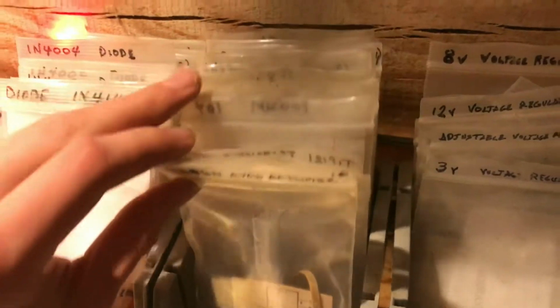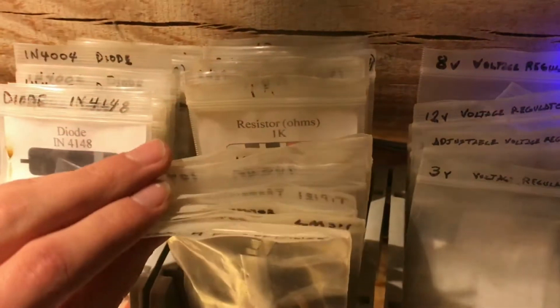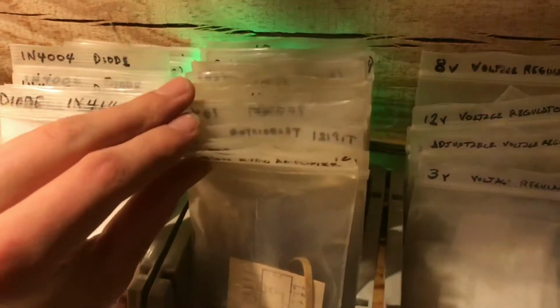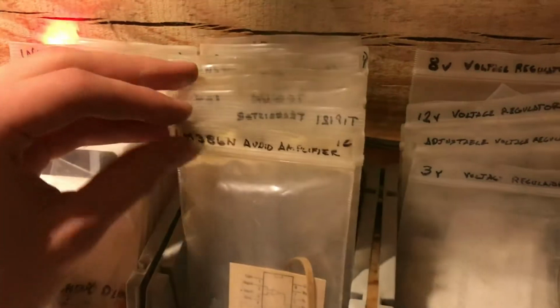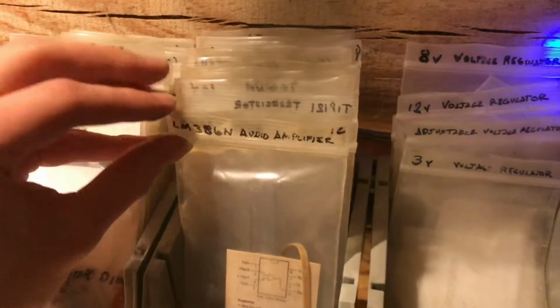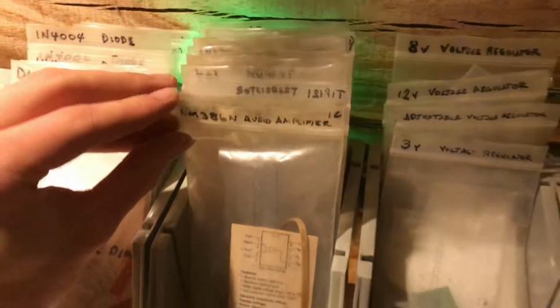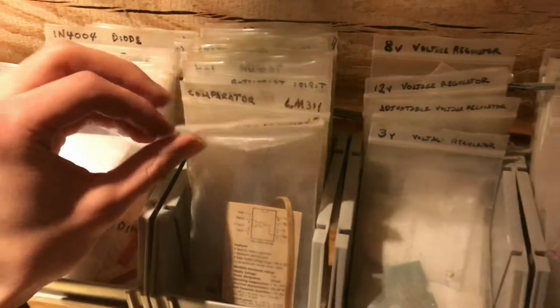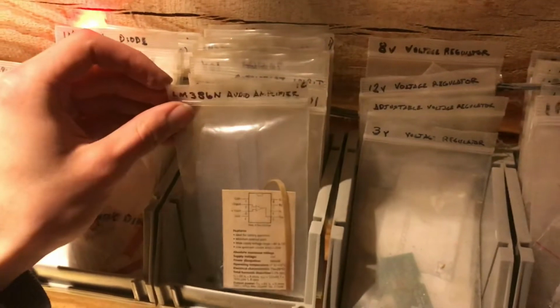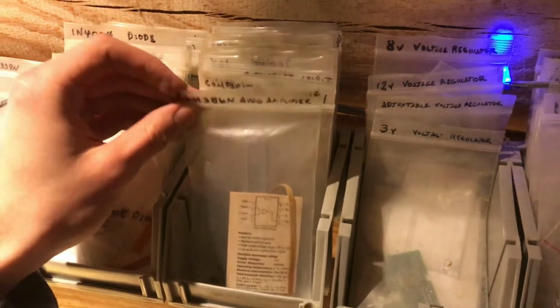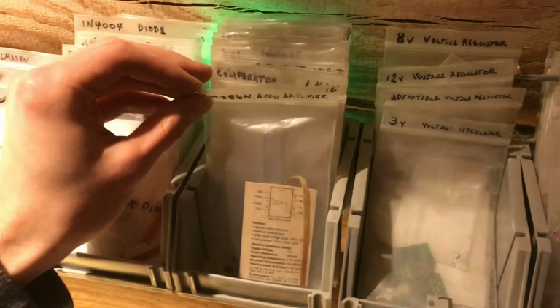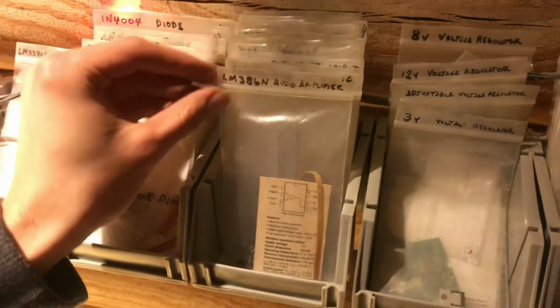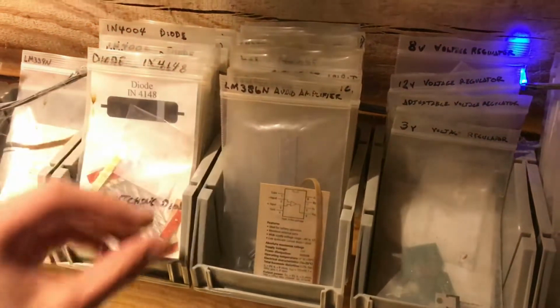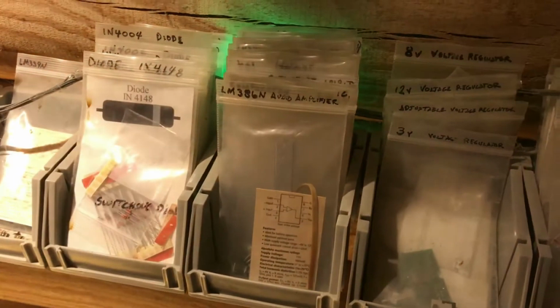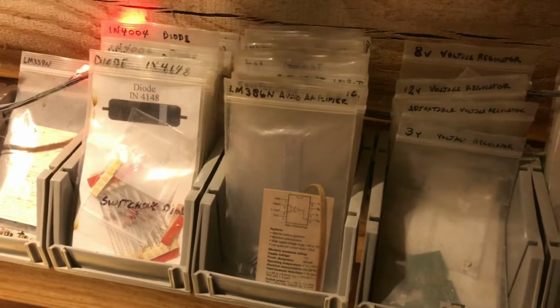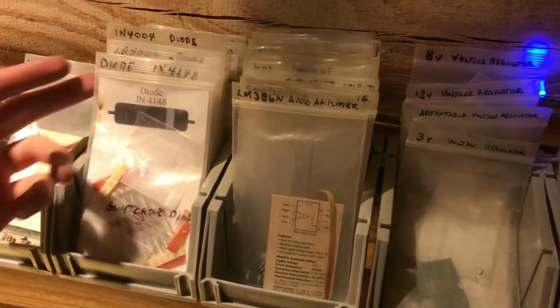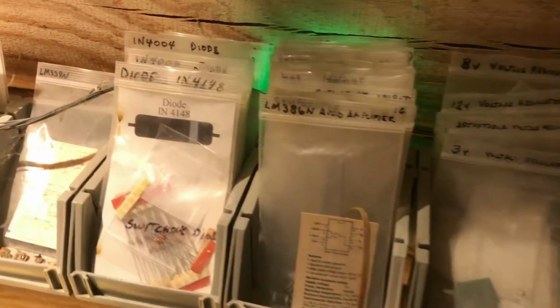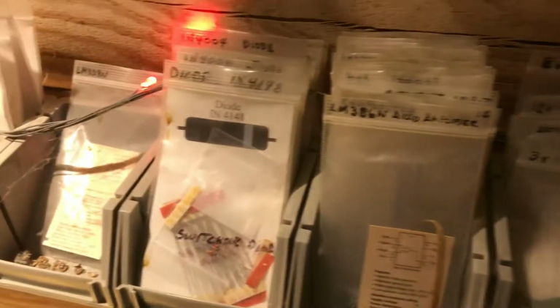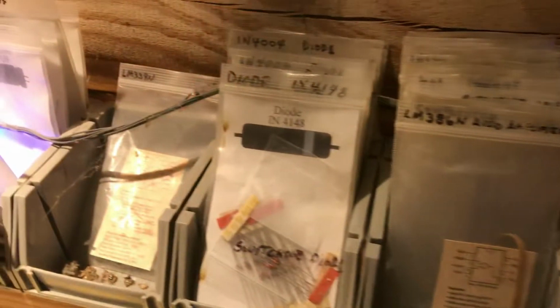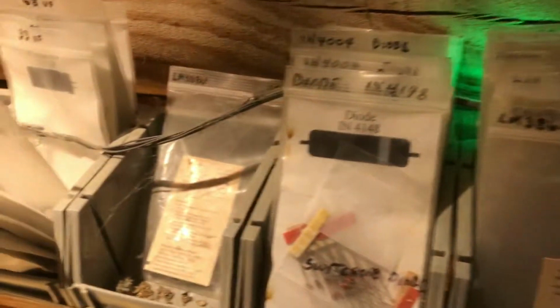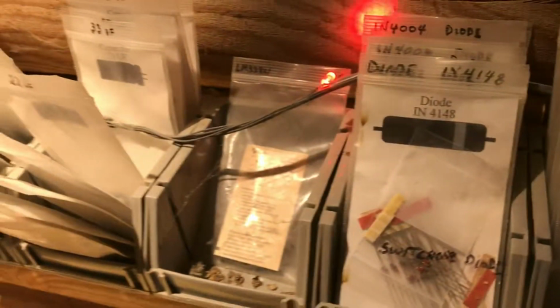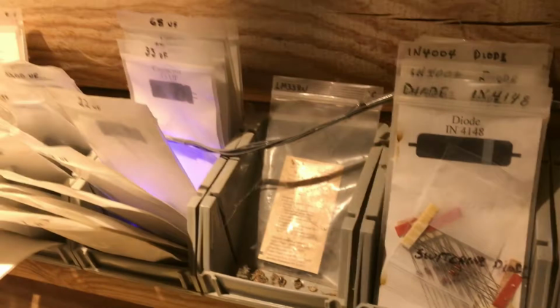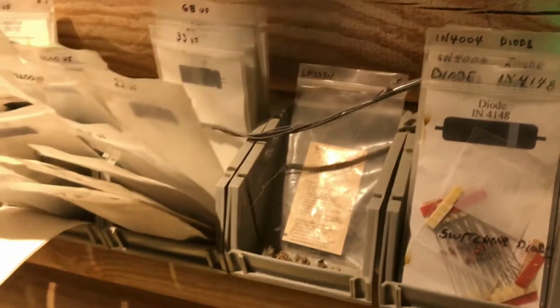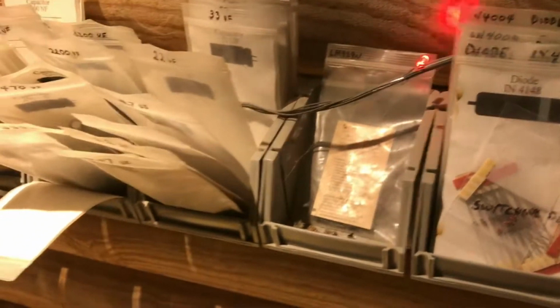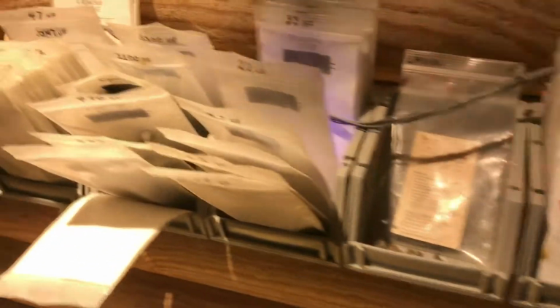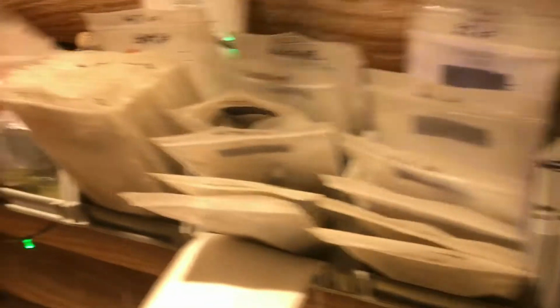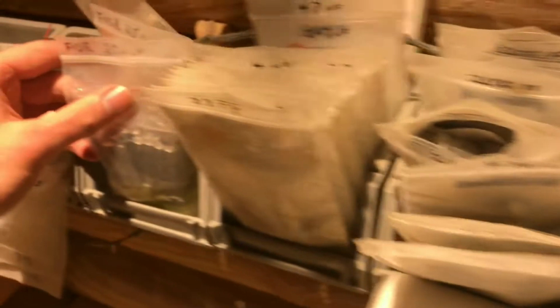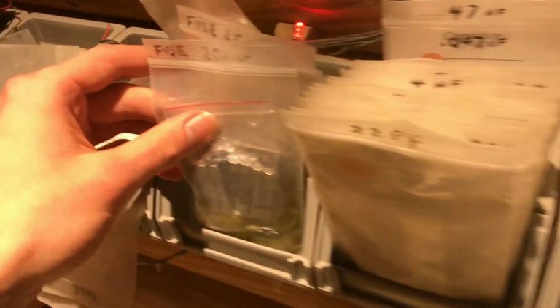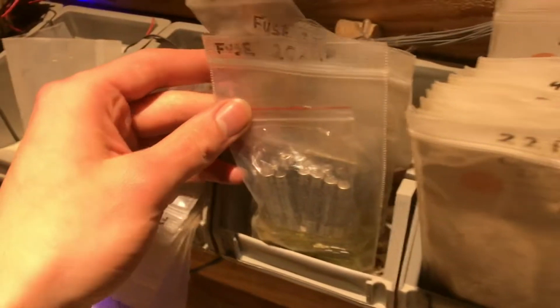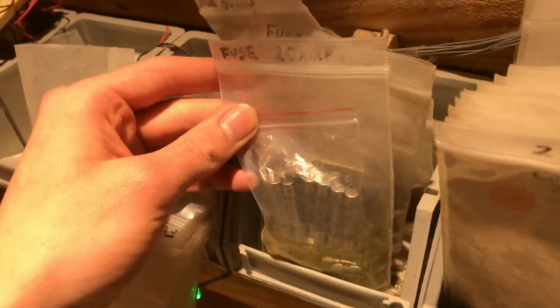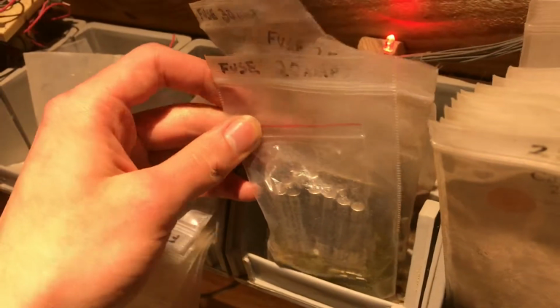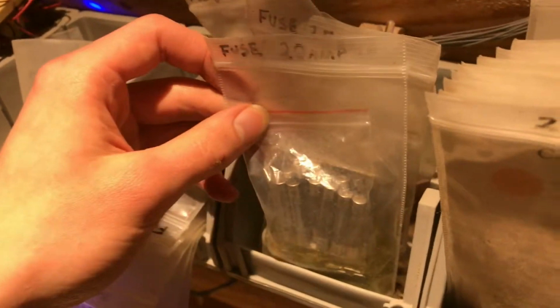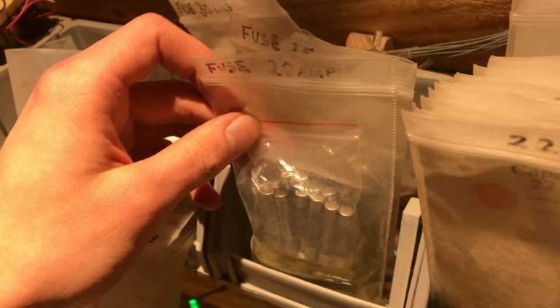These you may not be able to sort the same way, but you can put op amps with op amps. And such things as diodes, capacitors, even fuses sorted by their rated amperage.